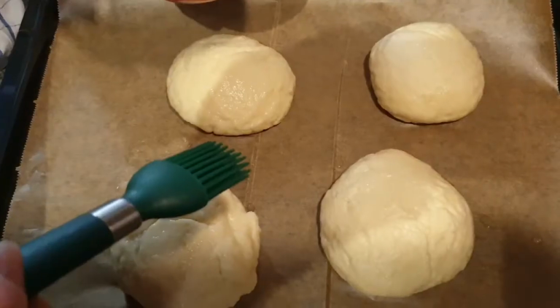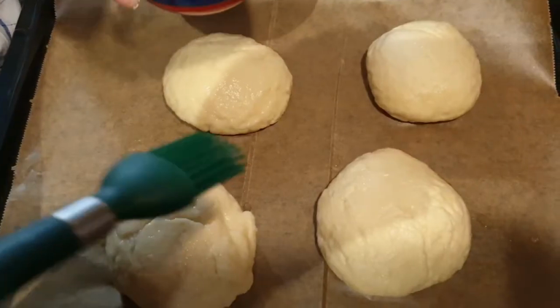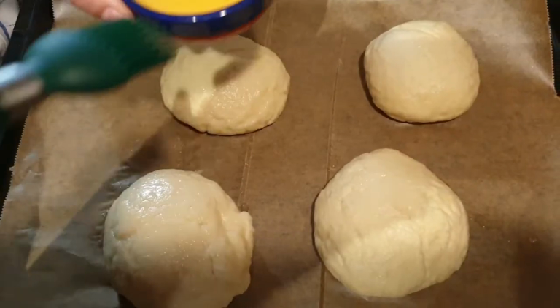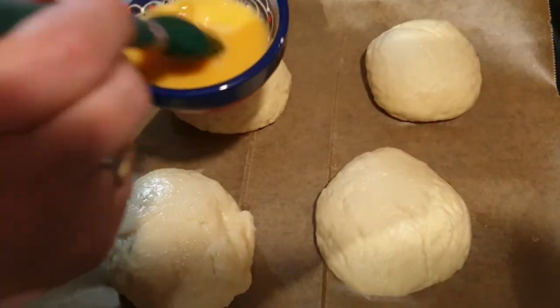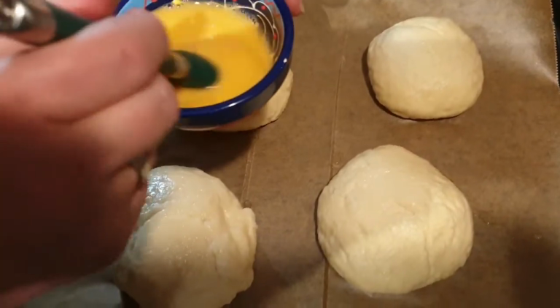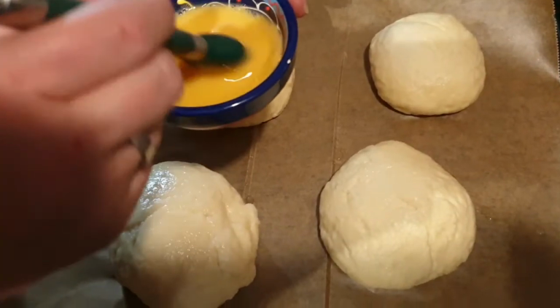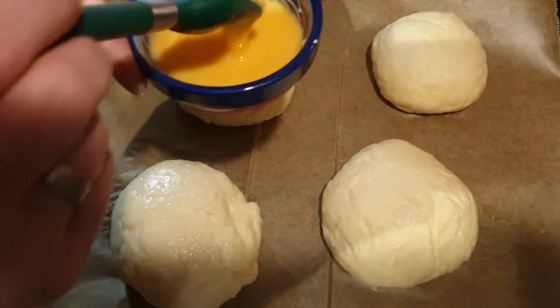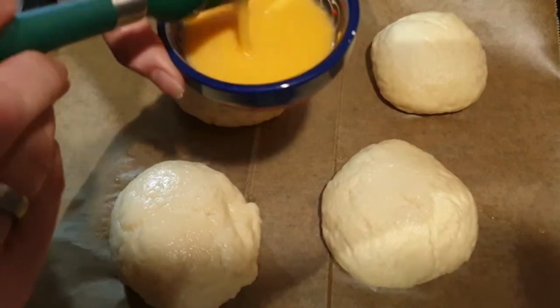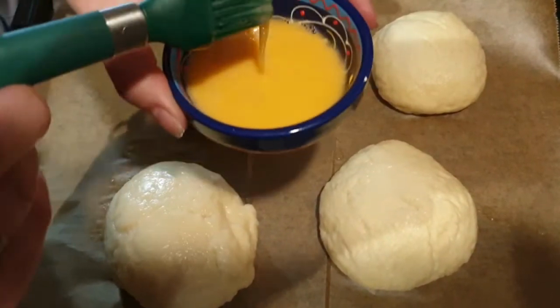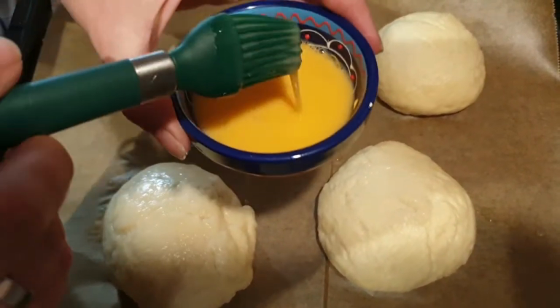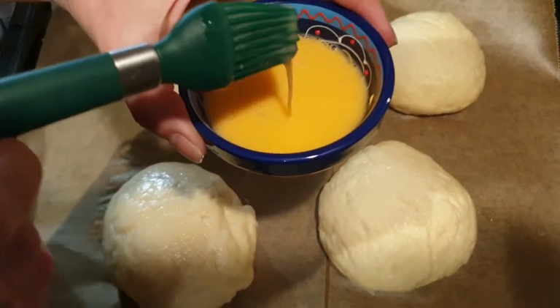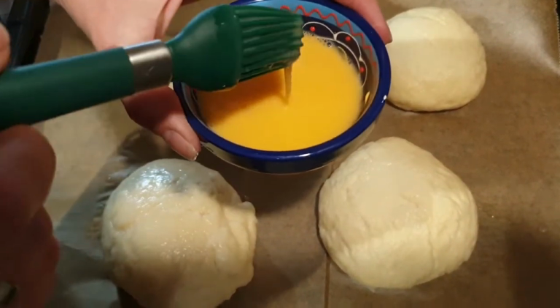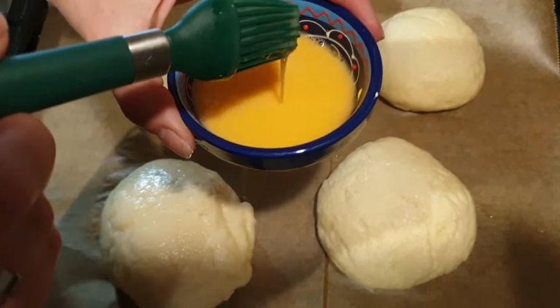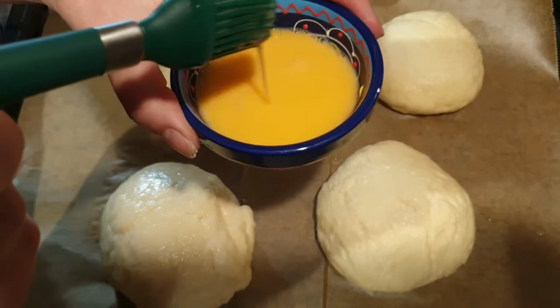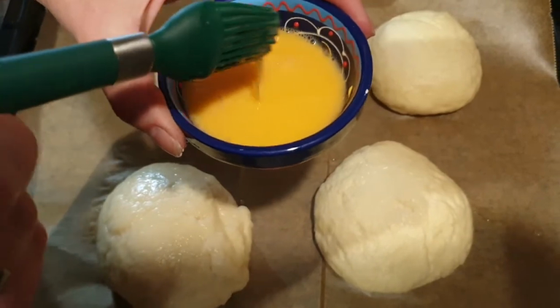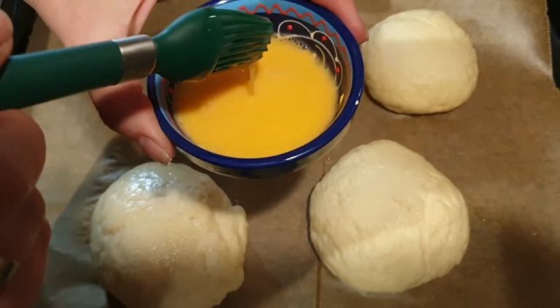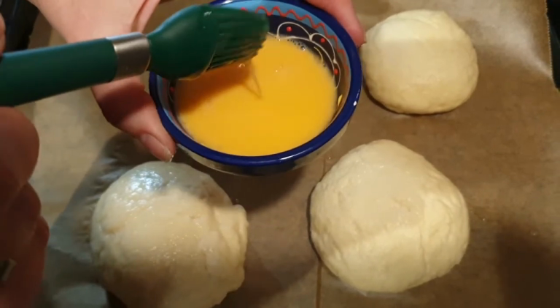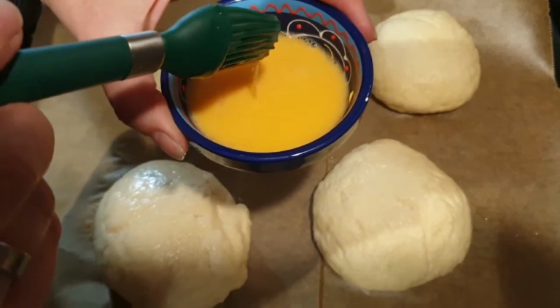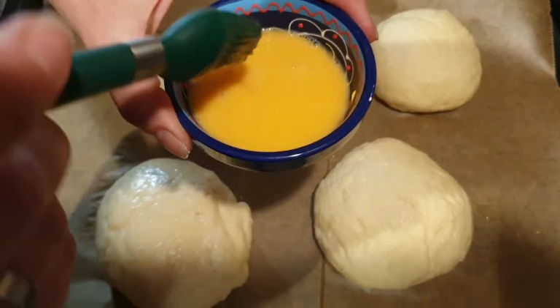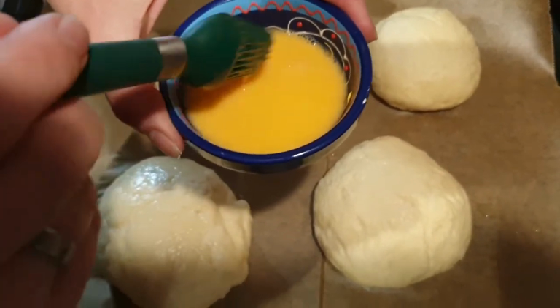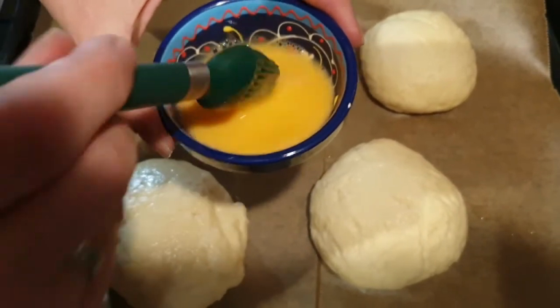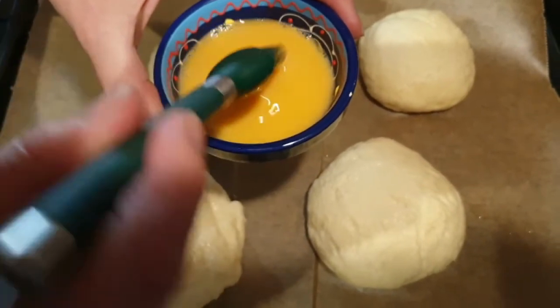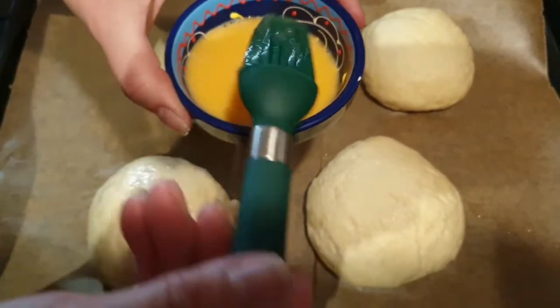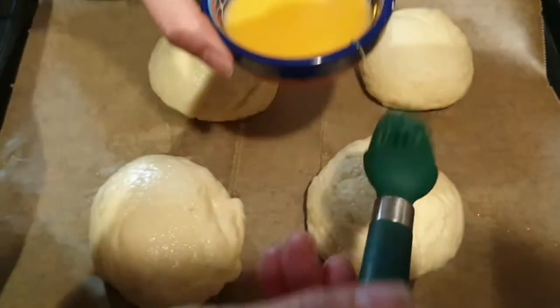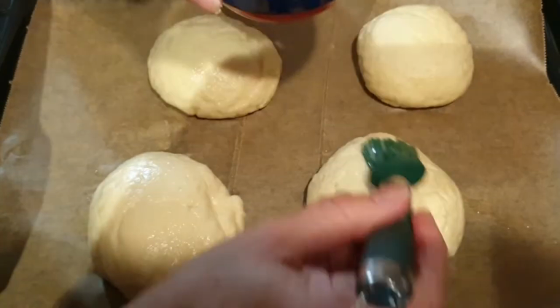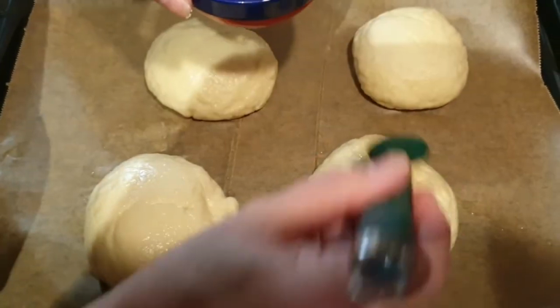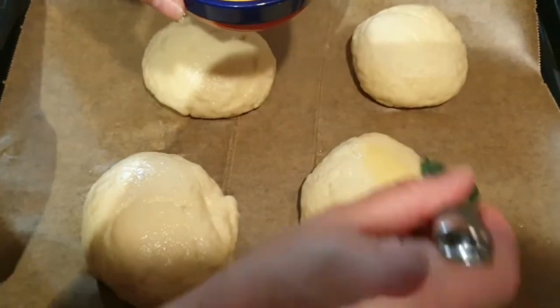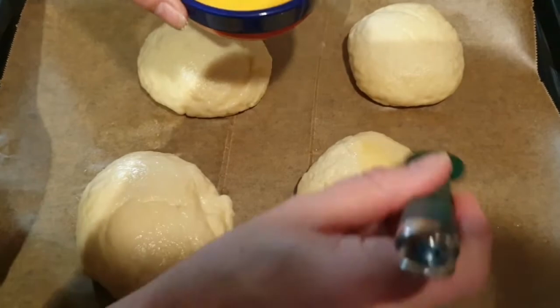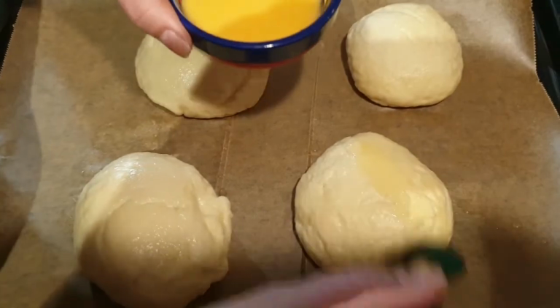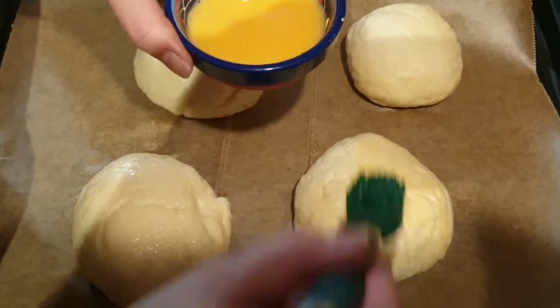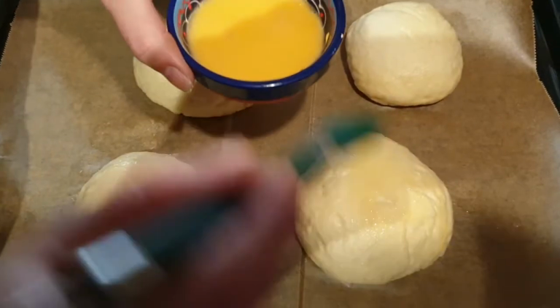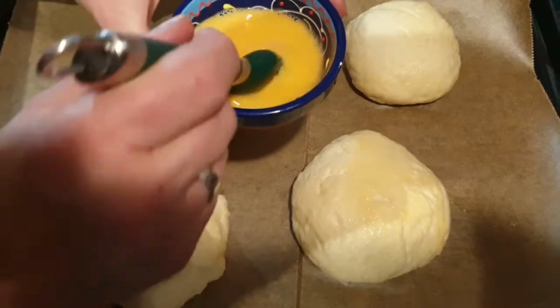Ich habe jetzt hier ein Ei verrührt mit ein bisschen Wasser. Damit bestreiche ich nun unsere Brötchen.